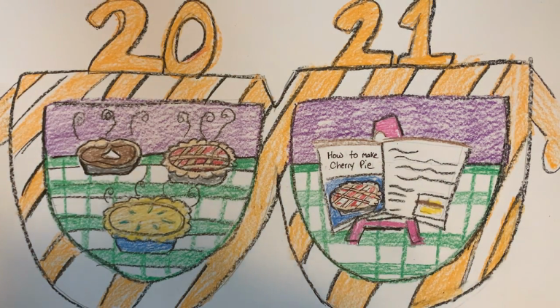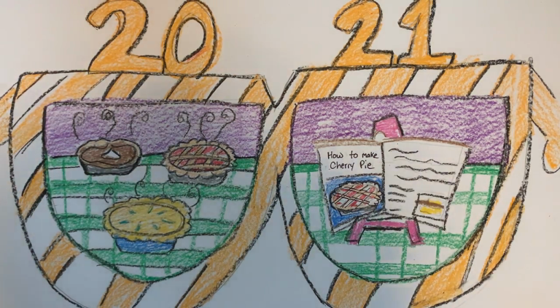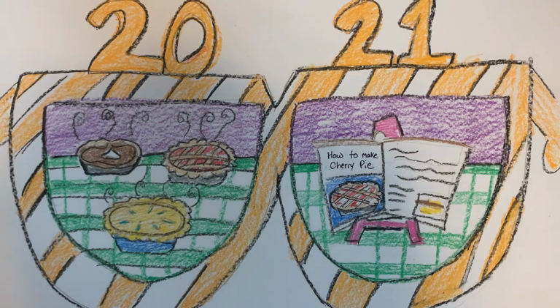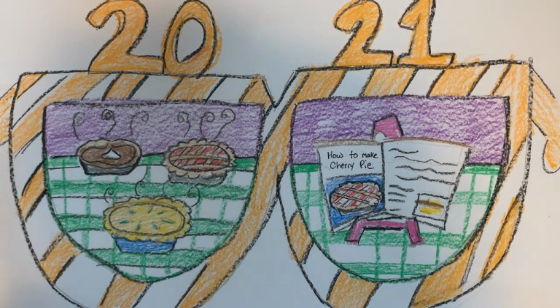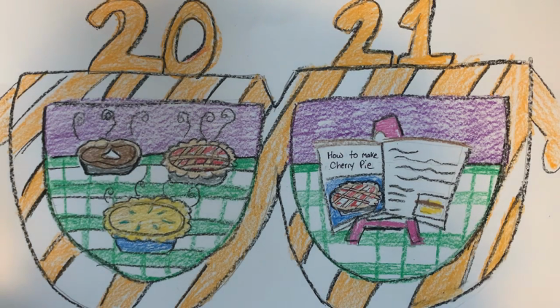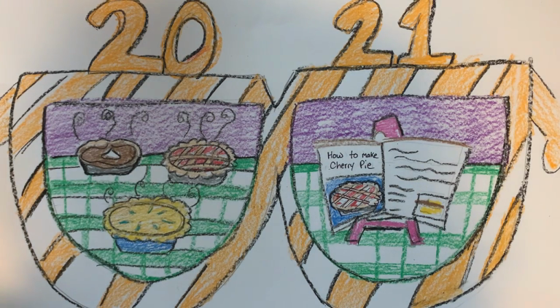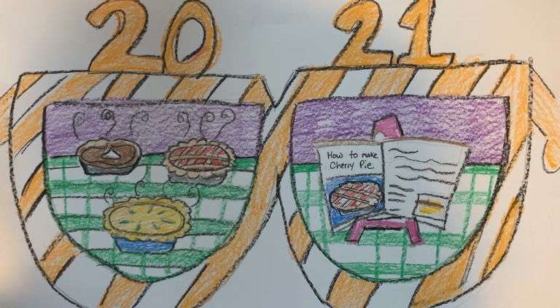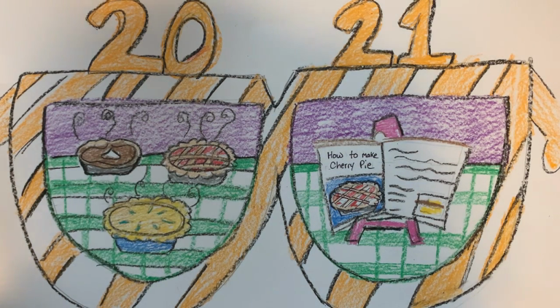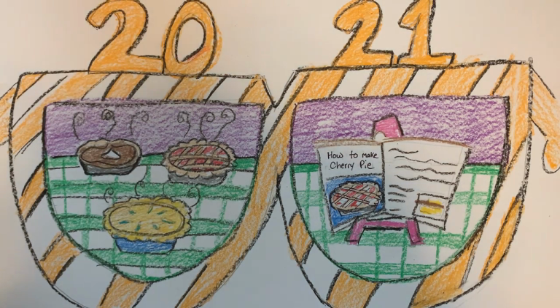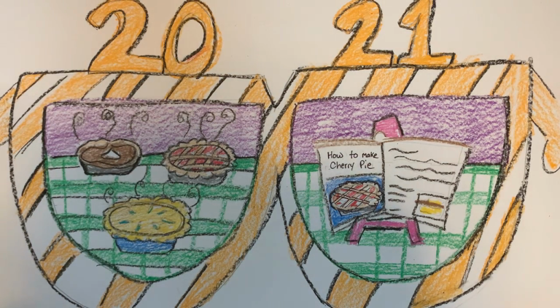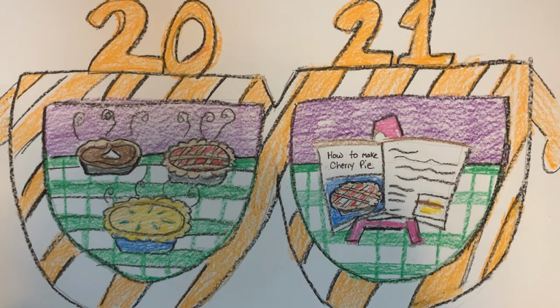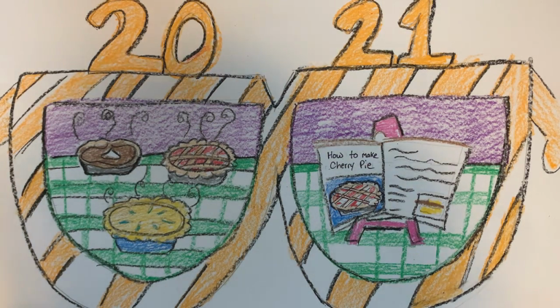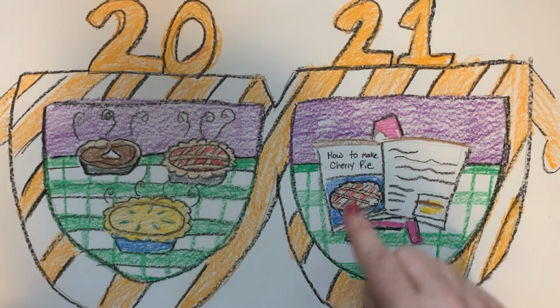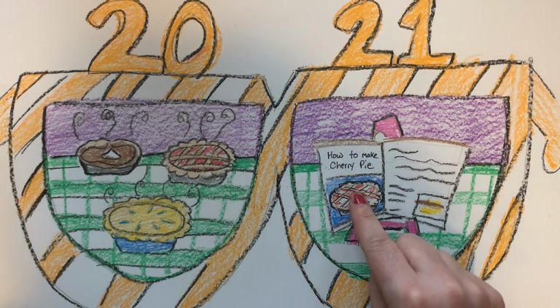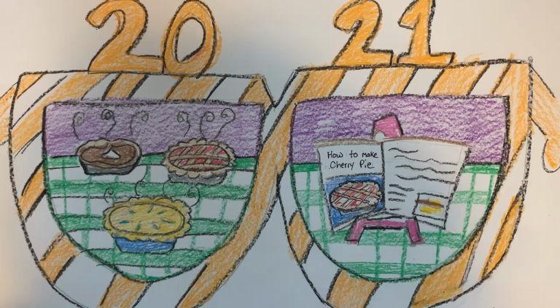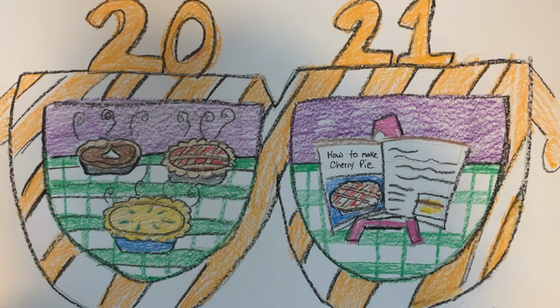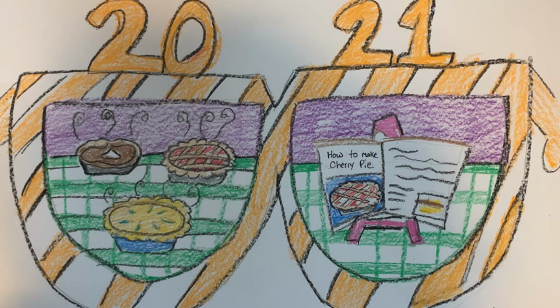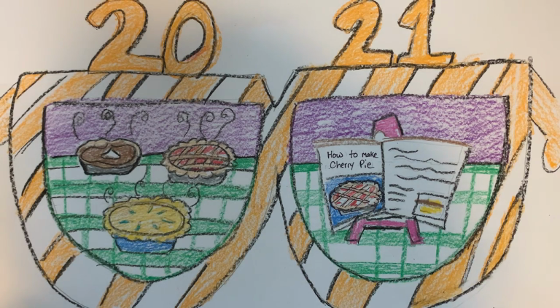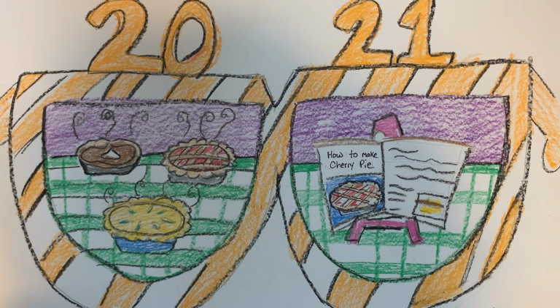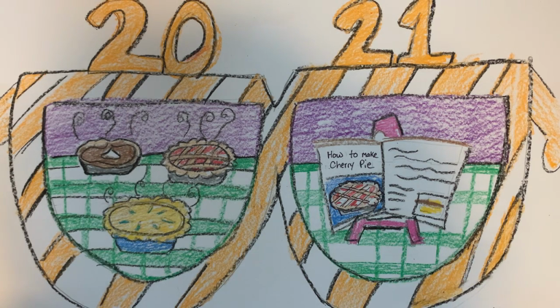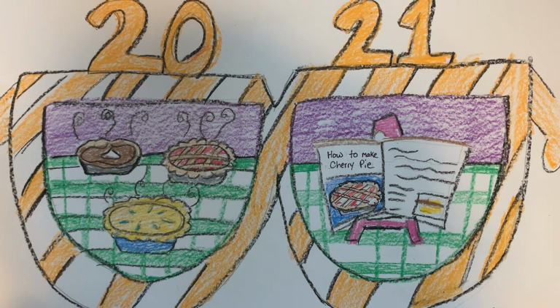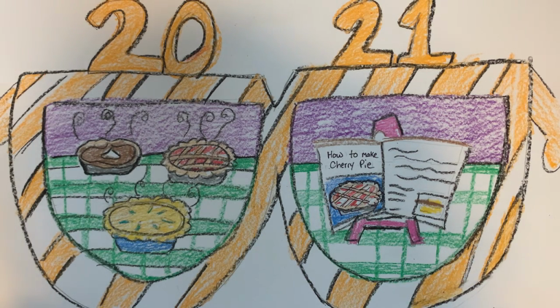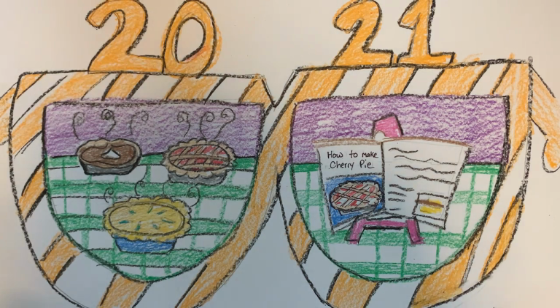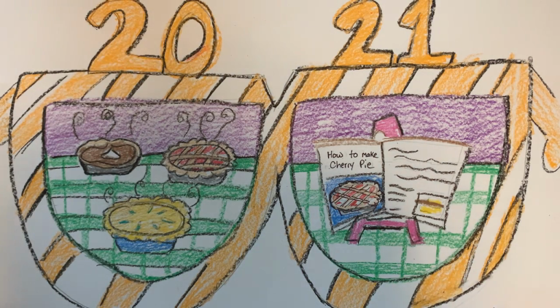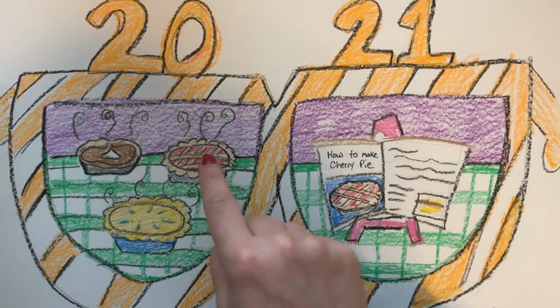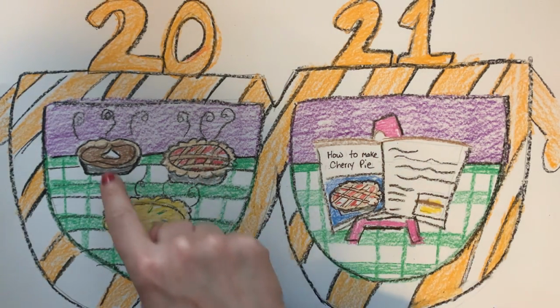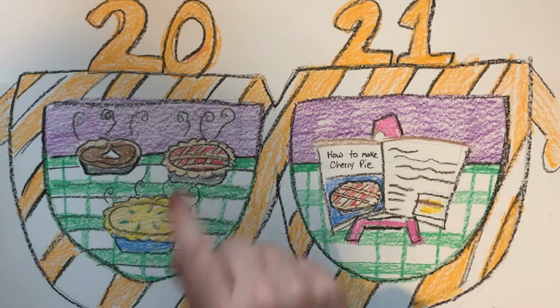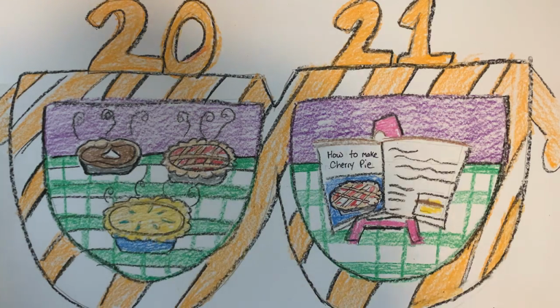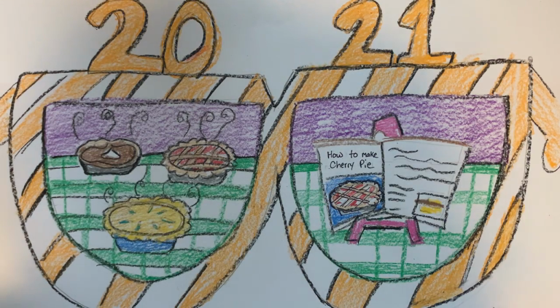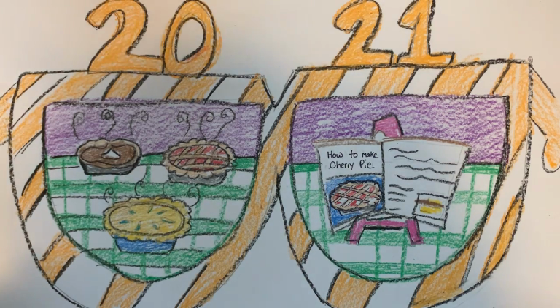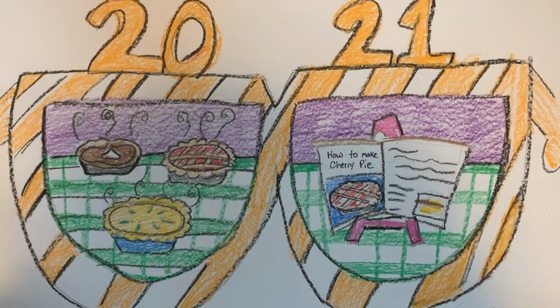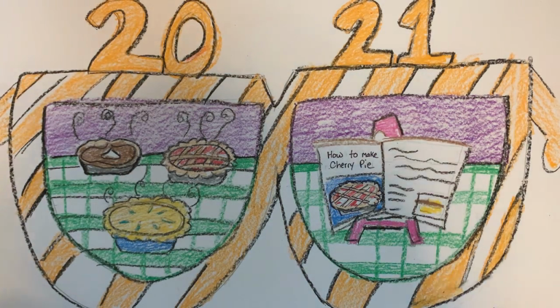What I'm looking forward to is learning how to make better pies. I got a cookbook for Christmas that's just about baking pies, and so I'm going to practice making them so I can get better at that this year.